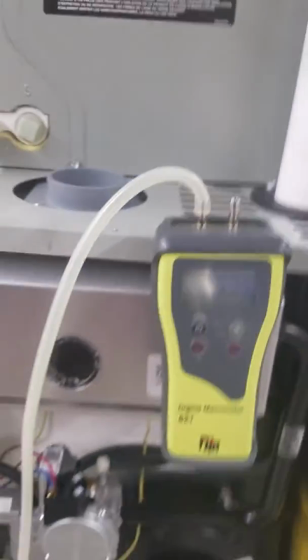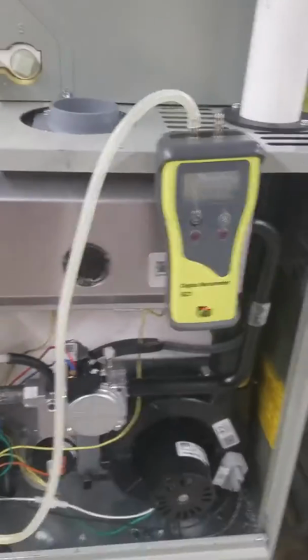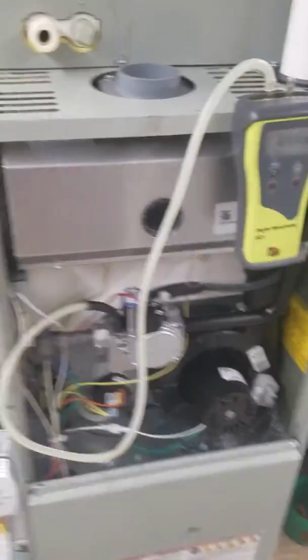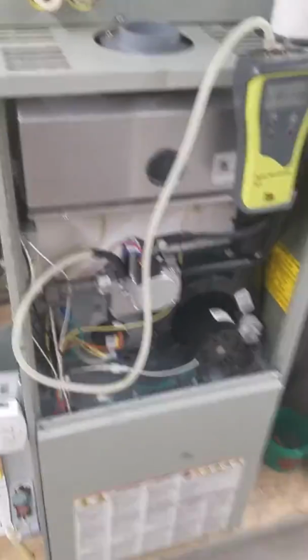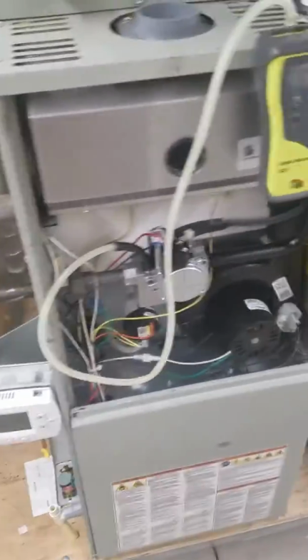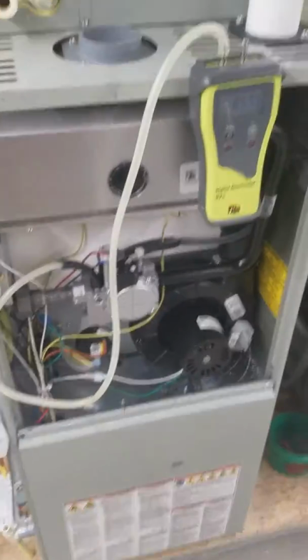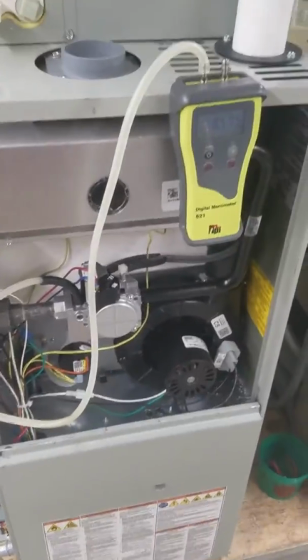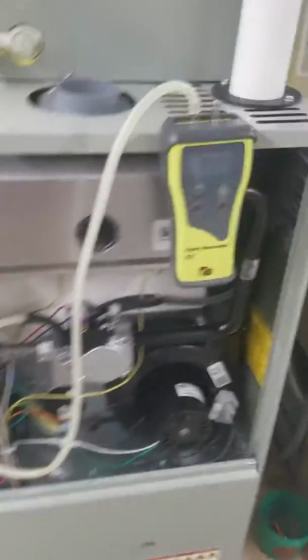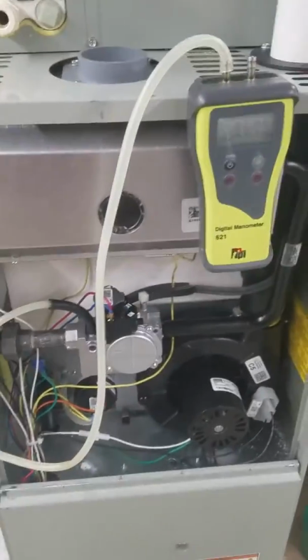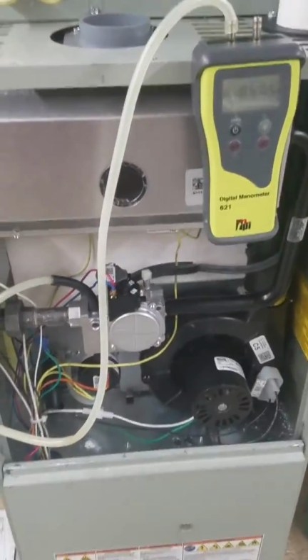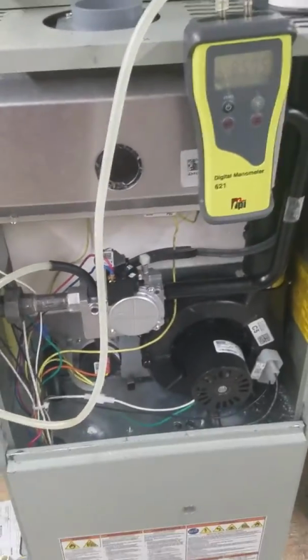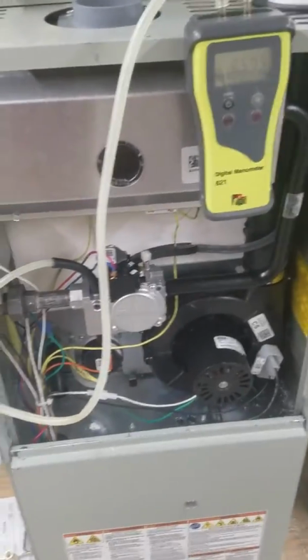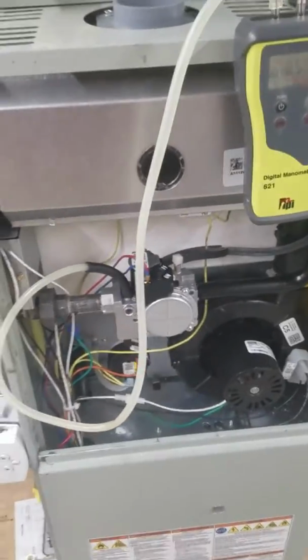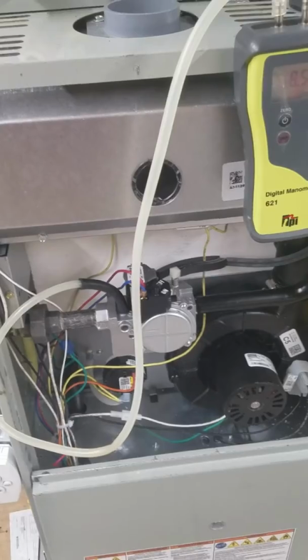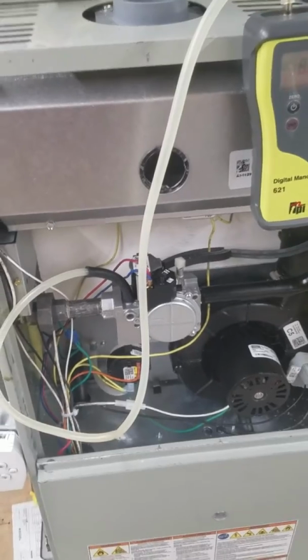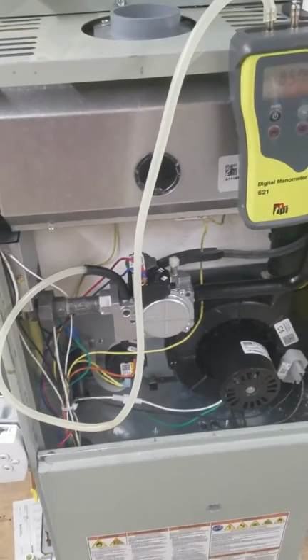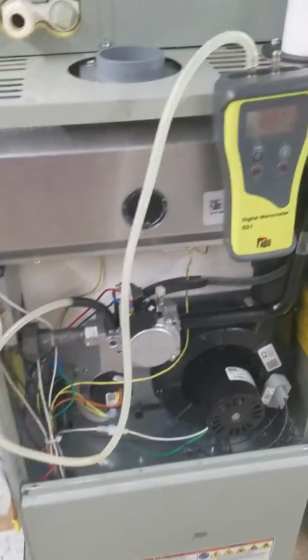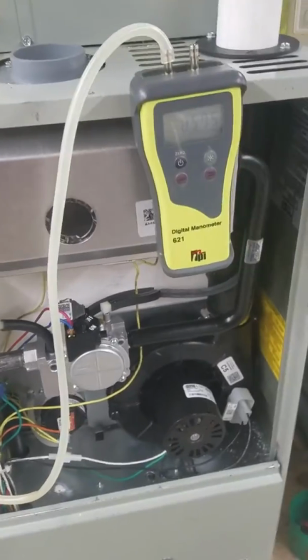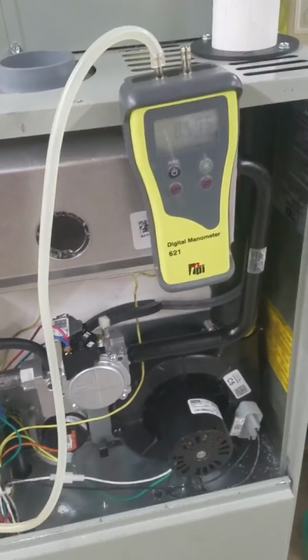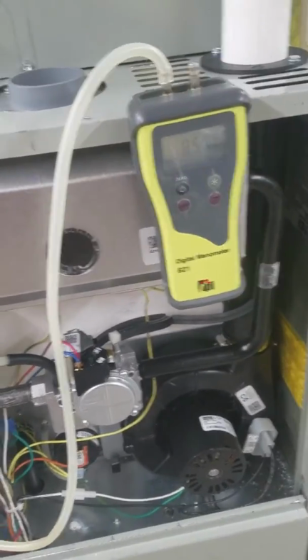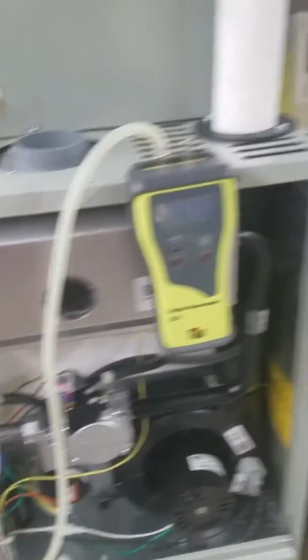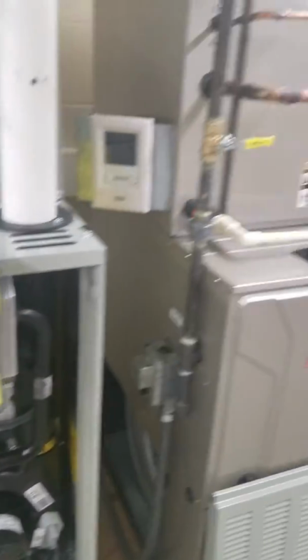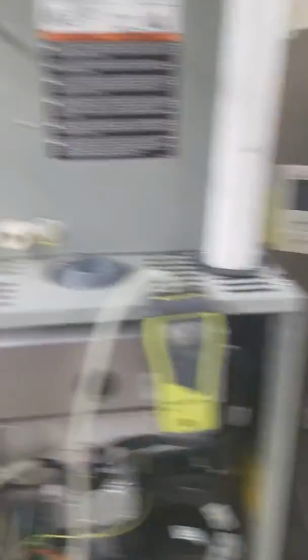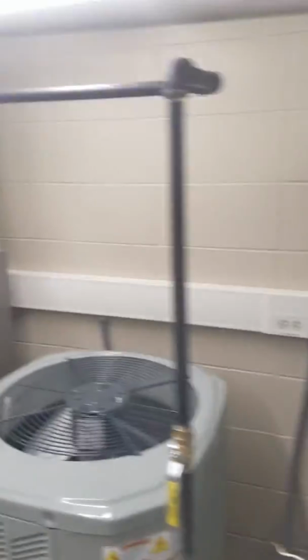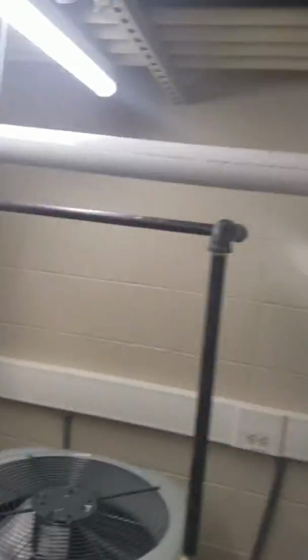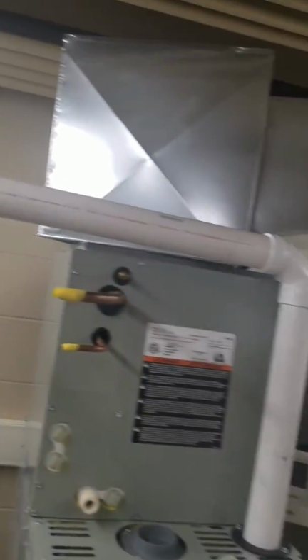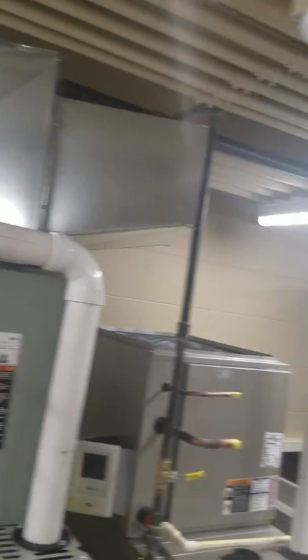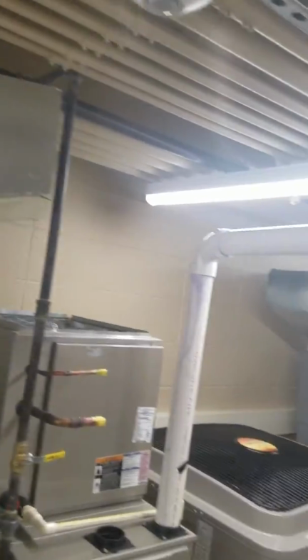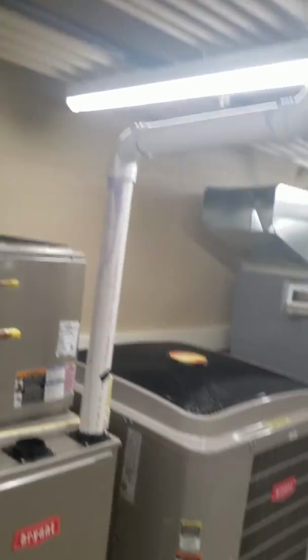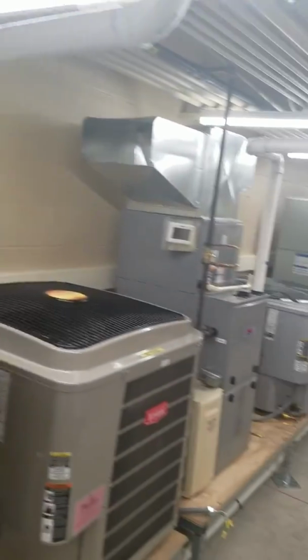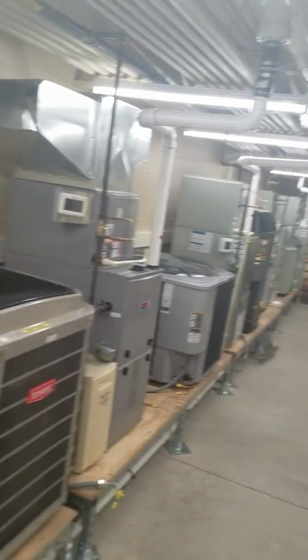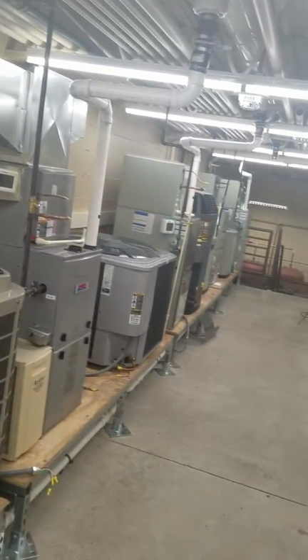Normal natural gas is going to be 3.5 and LP is going to be 11 to 13. This one is a little high because this line is set to service enough pressure for all of these other furnaces.